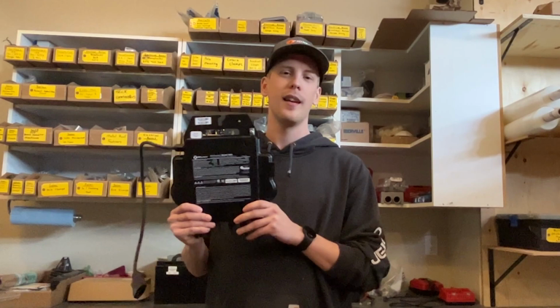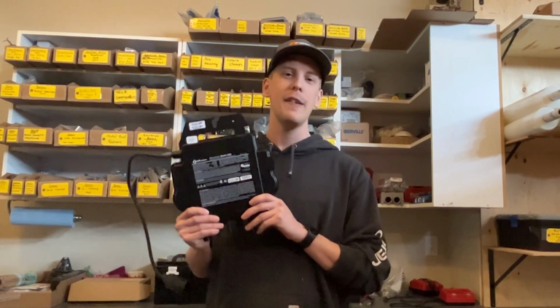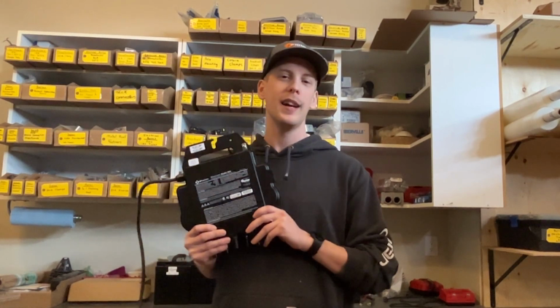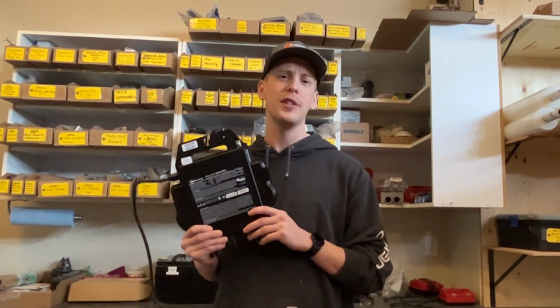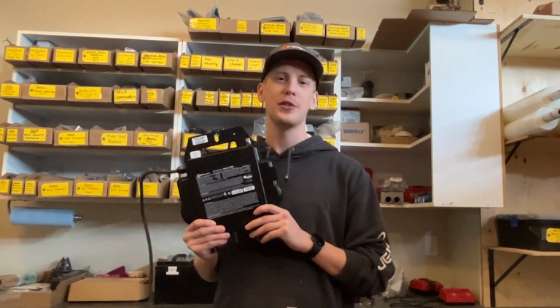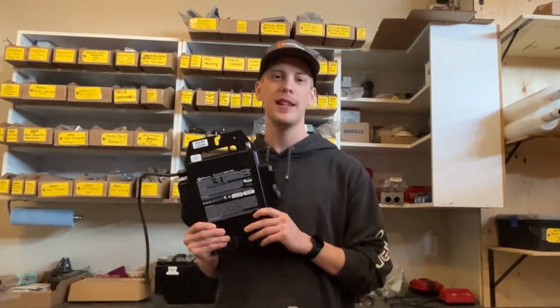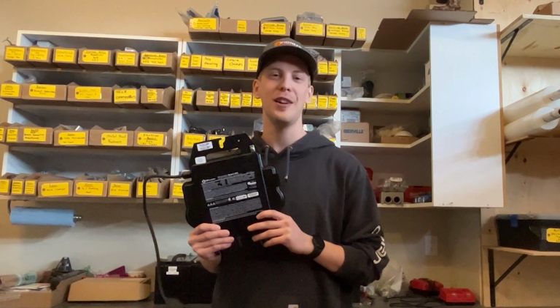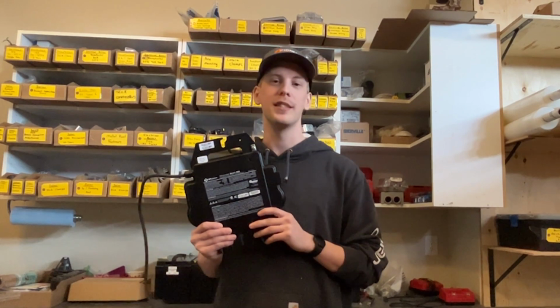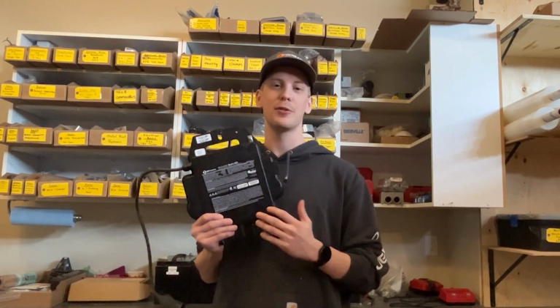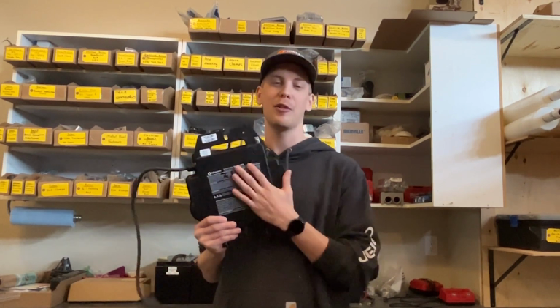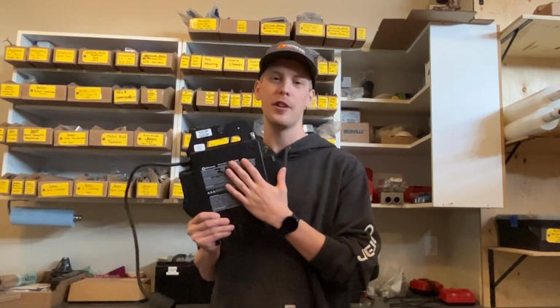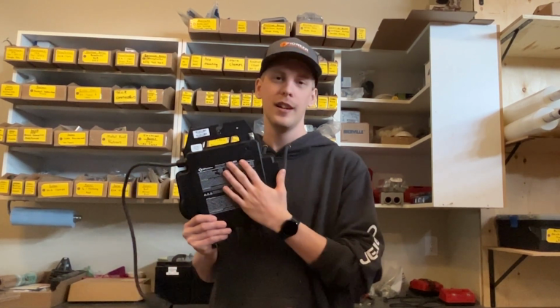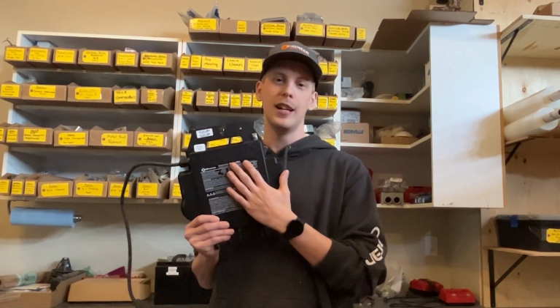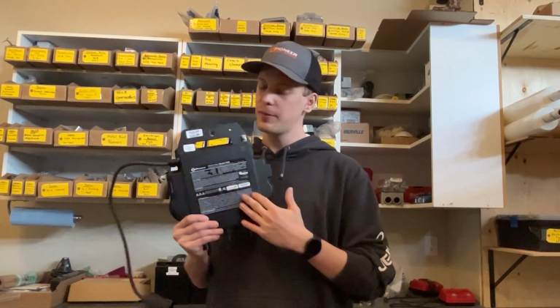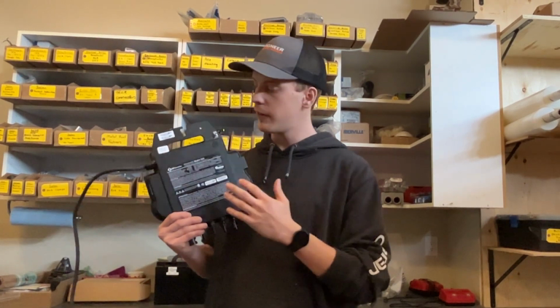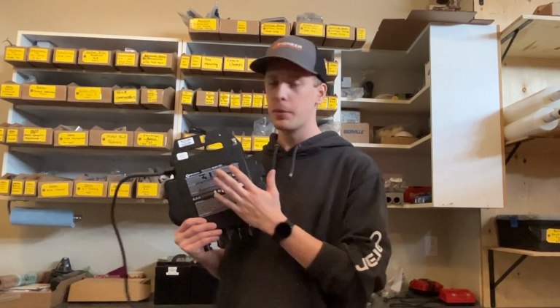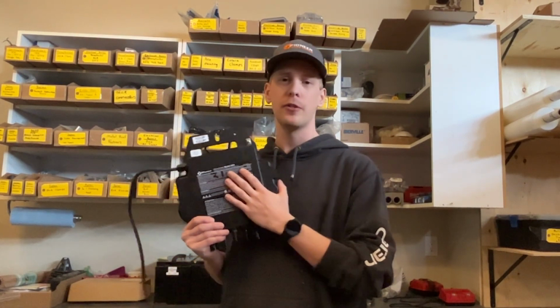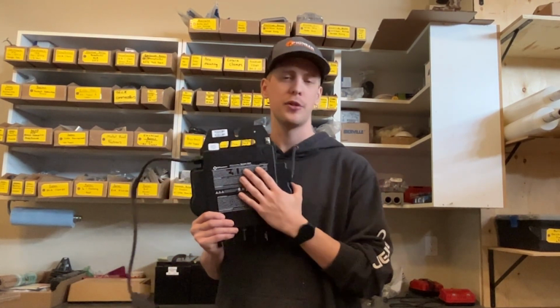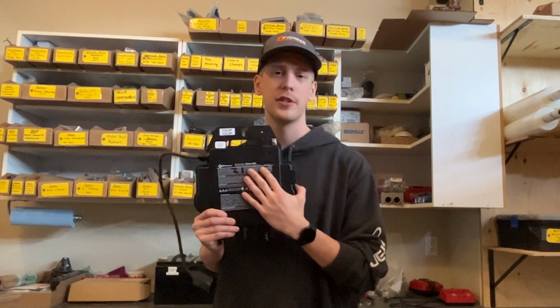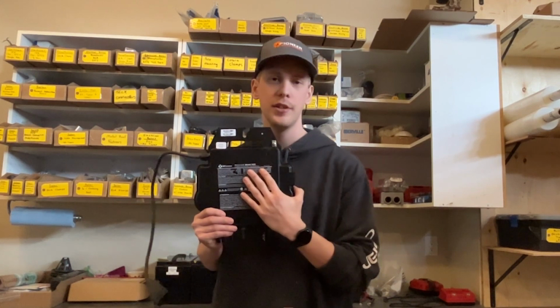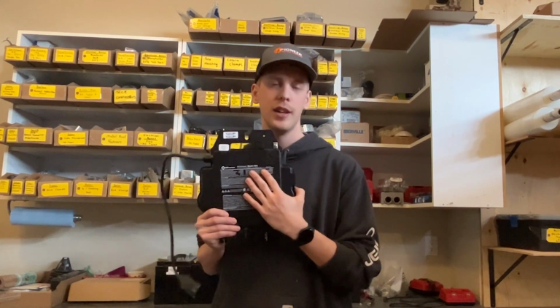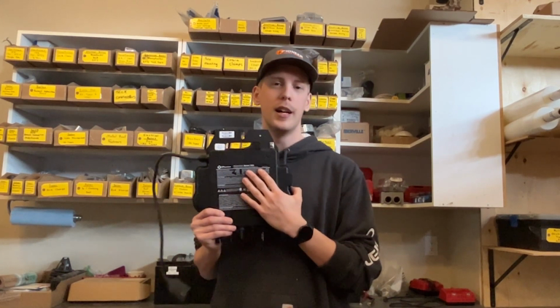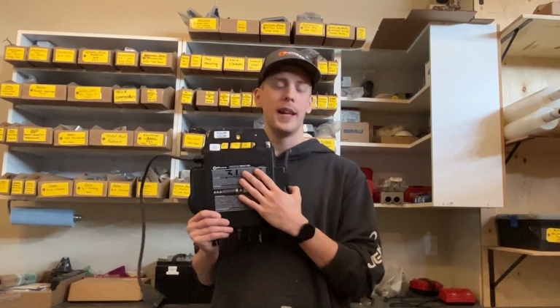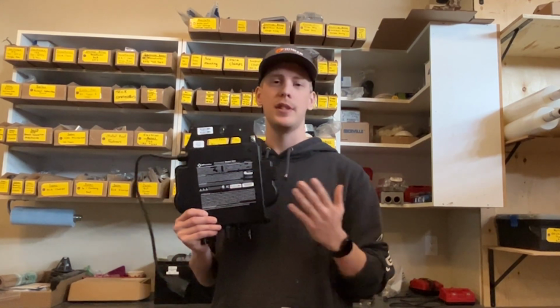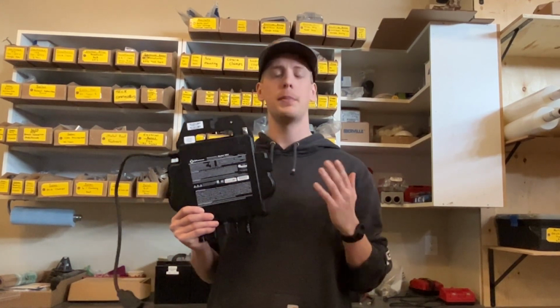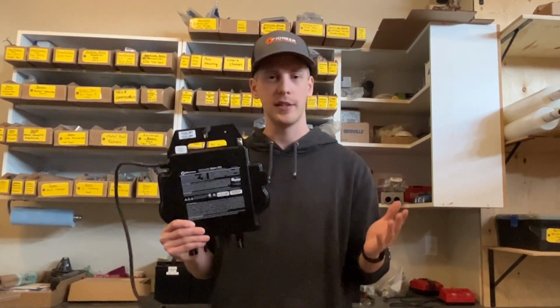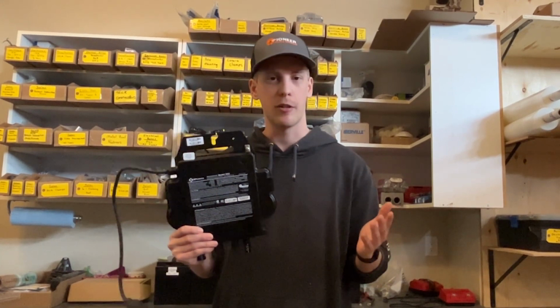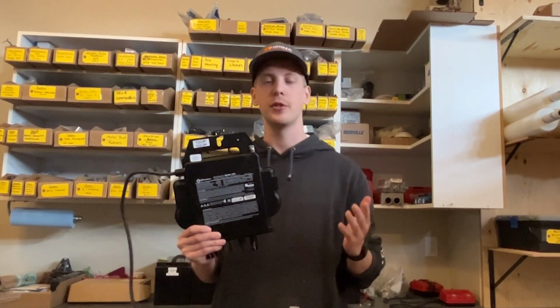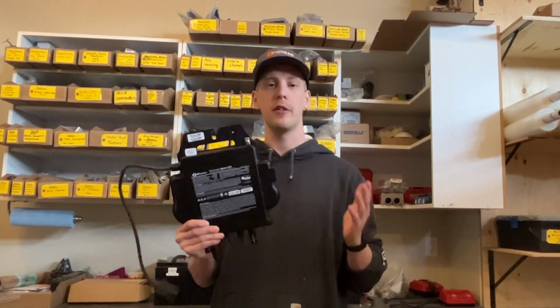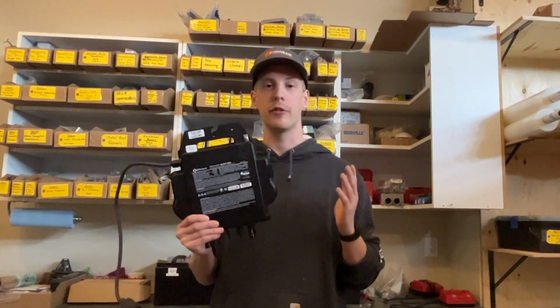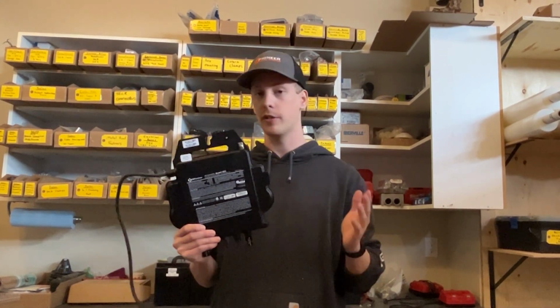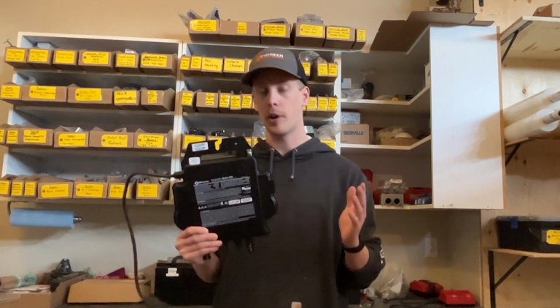Hey everyone, I just wanted to show you a little spotlight today on our DS3 micro-inverter. This micro-inverter is typically used for residential solar installations. AP System specializes in micro-inverters, so it's a very reliable product.